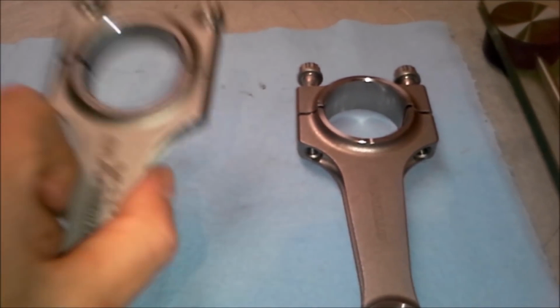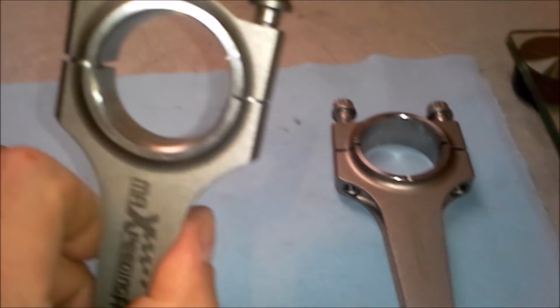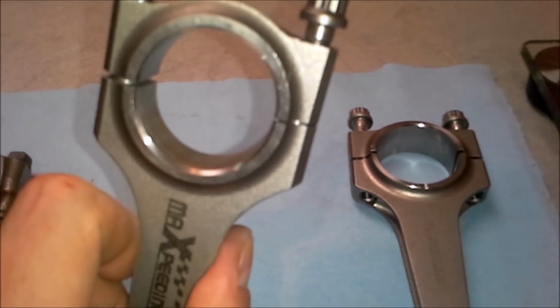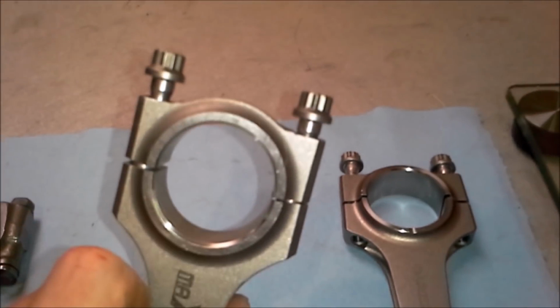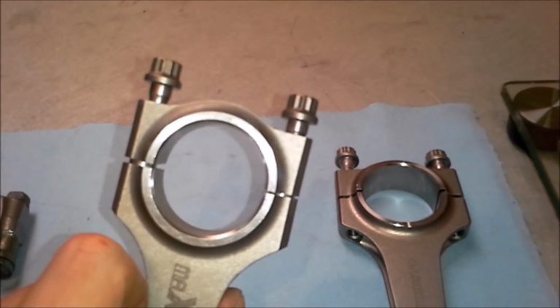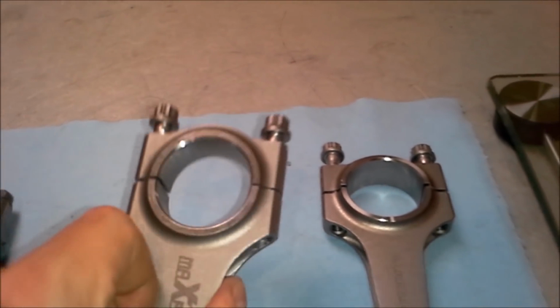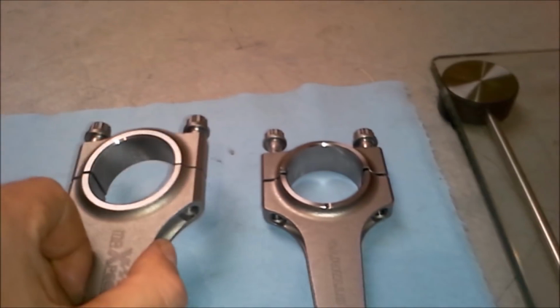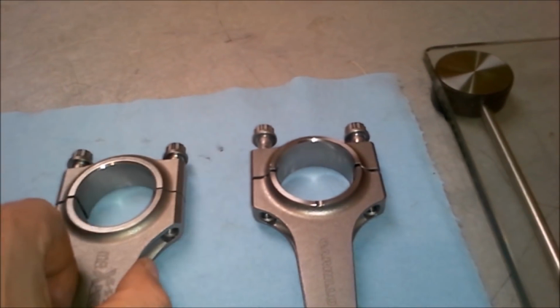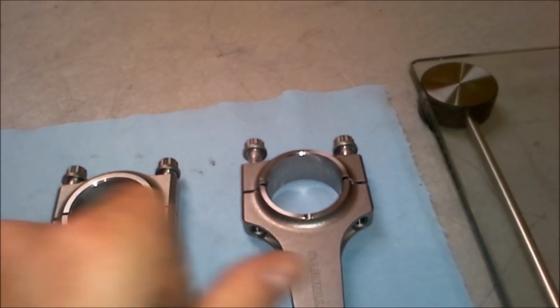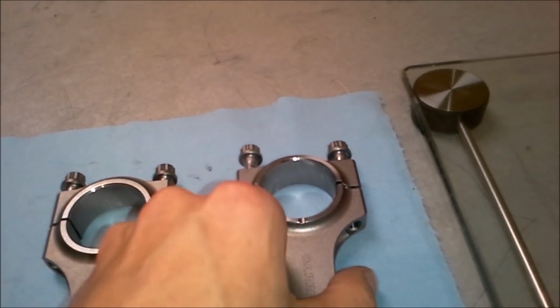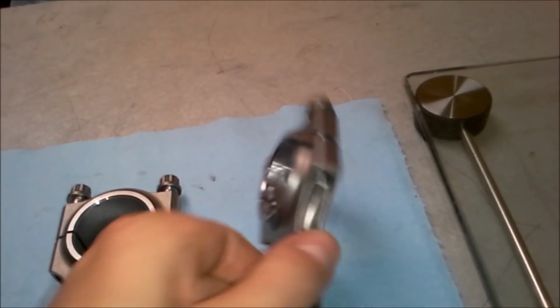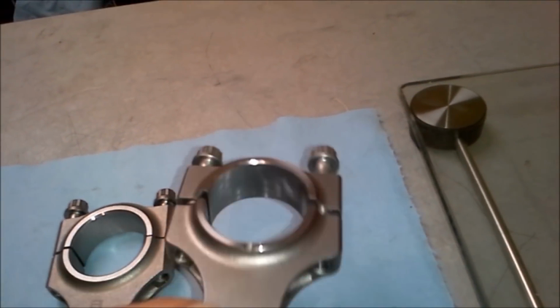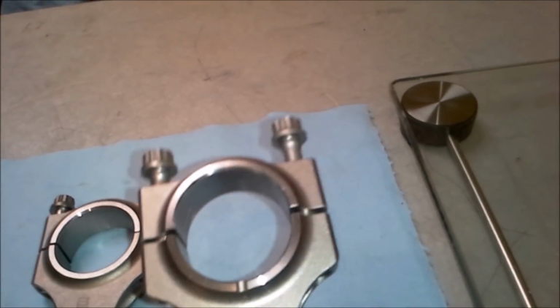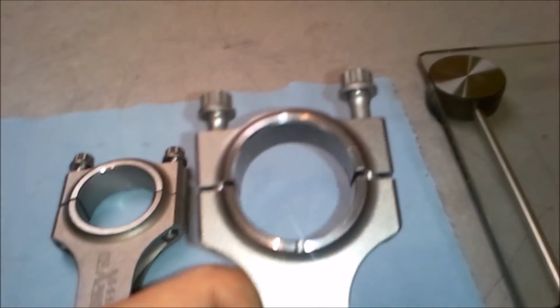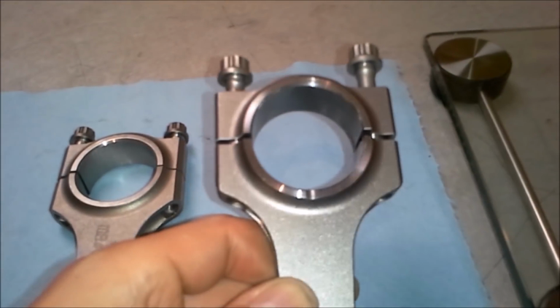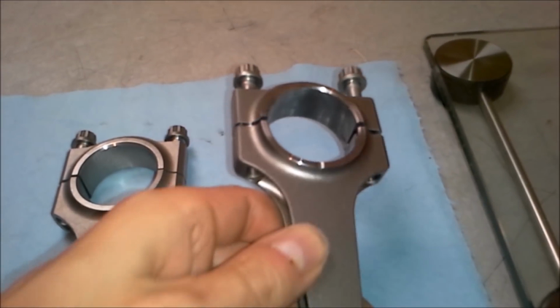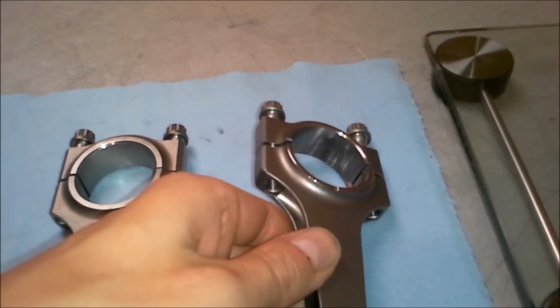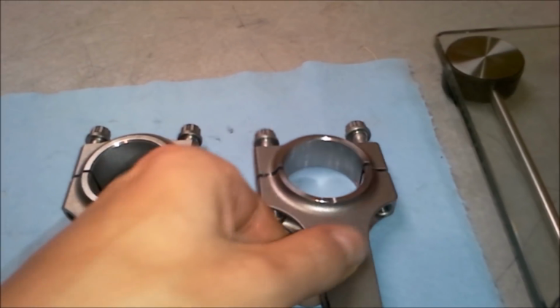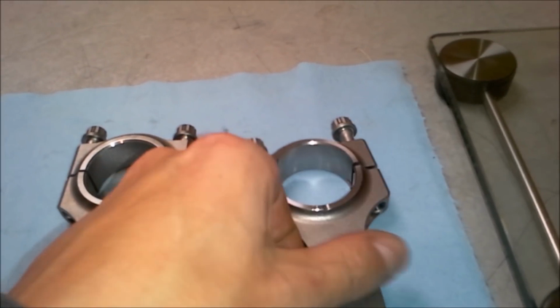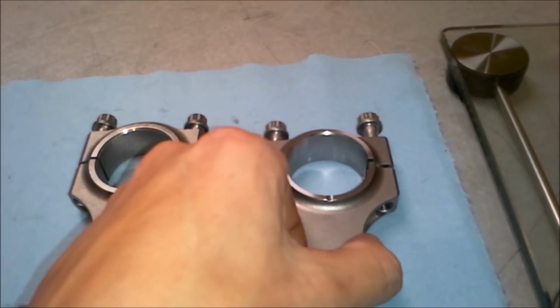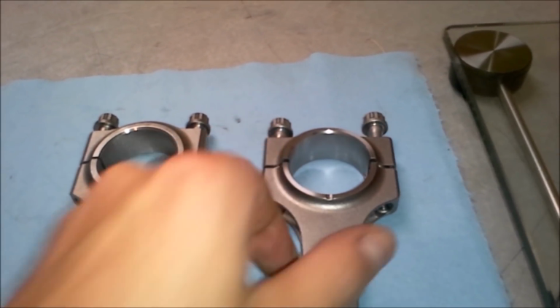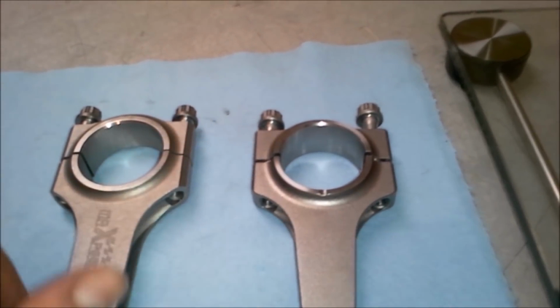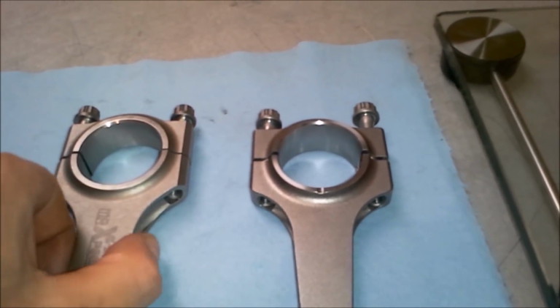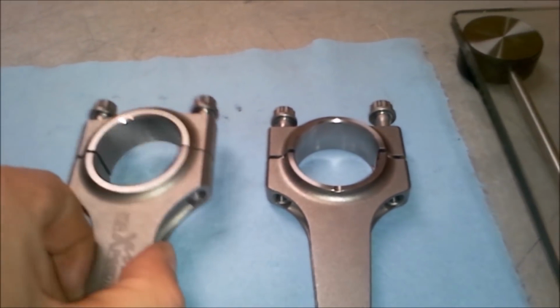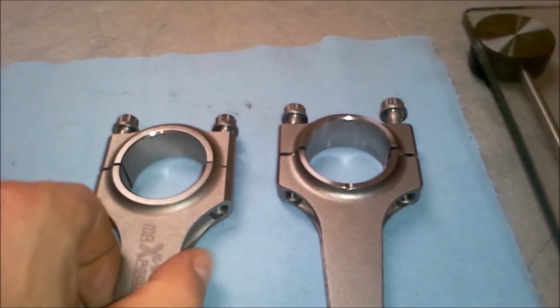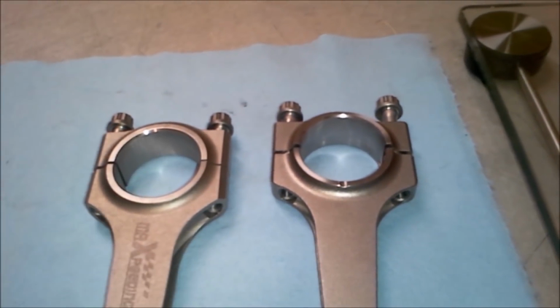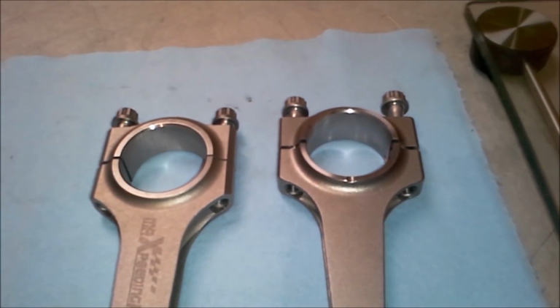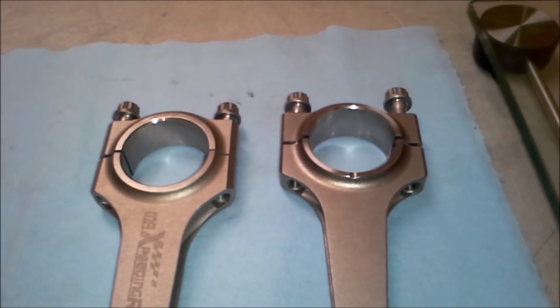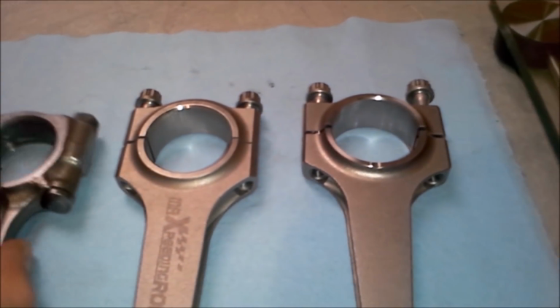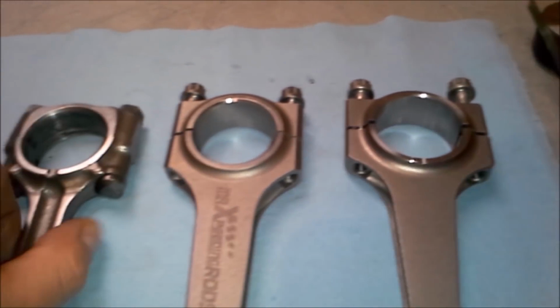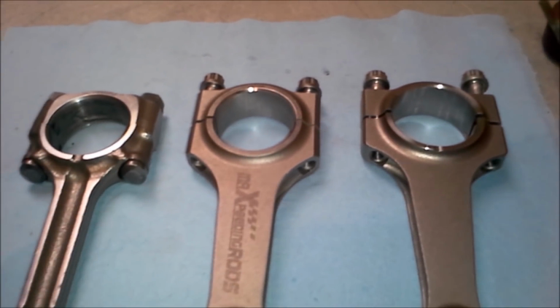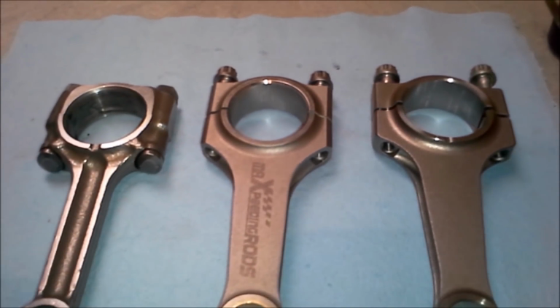And that's going to be it for today's comparison. Thank you for watching, and I'll see you guys later.